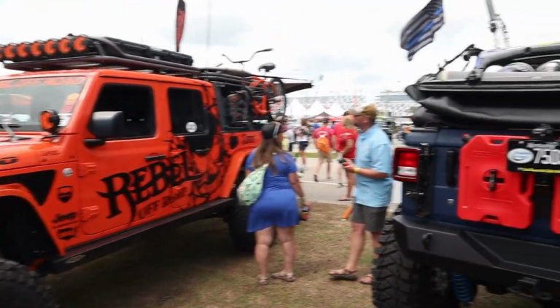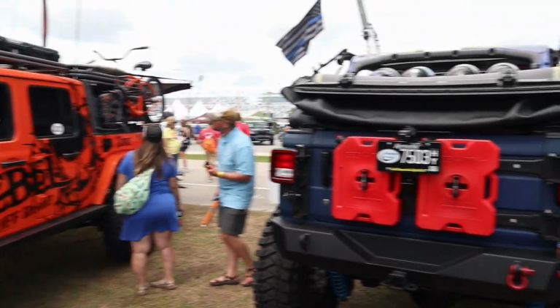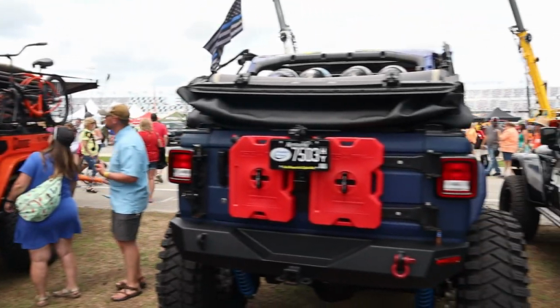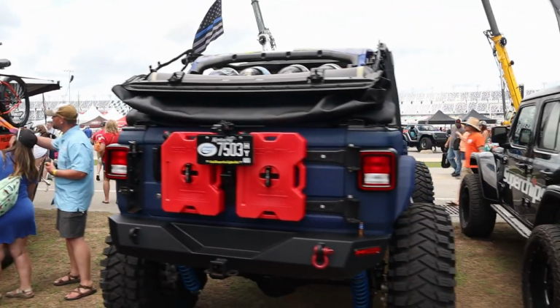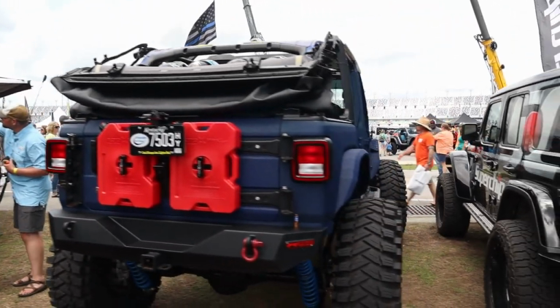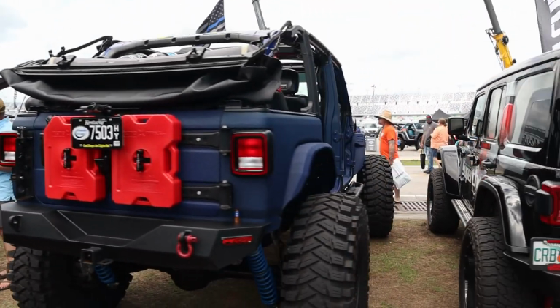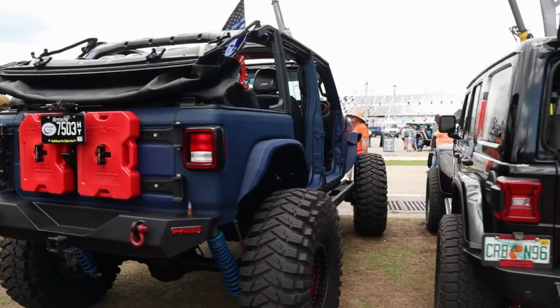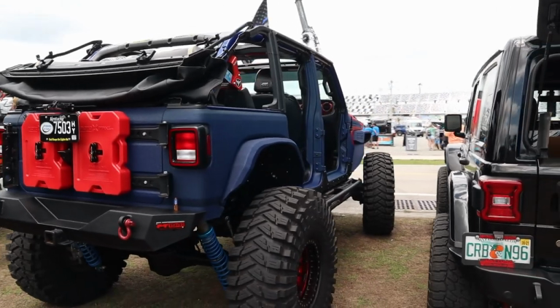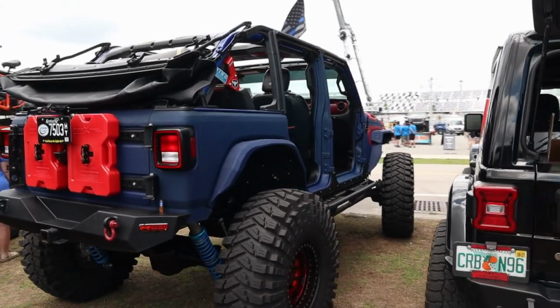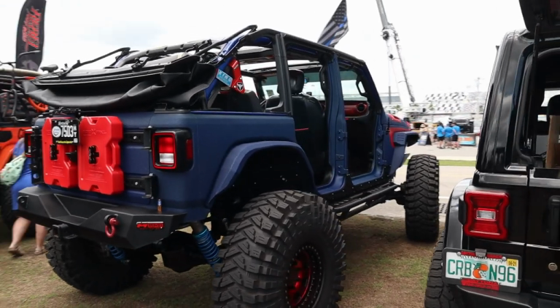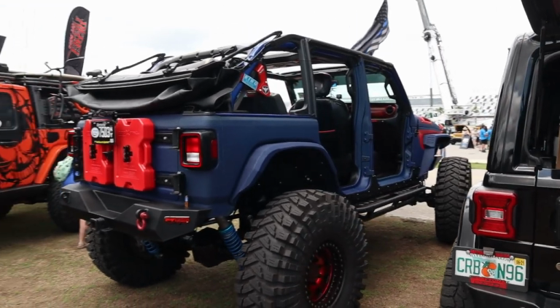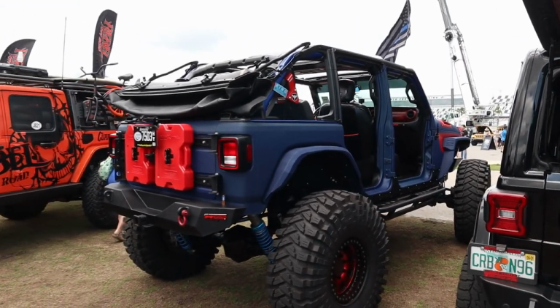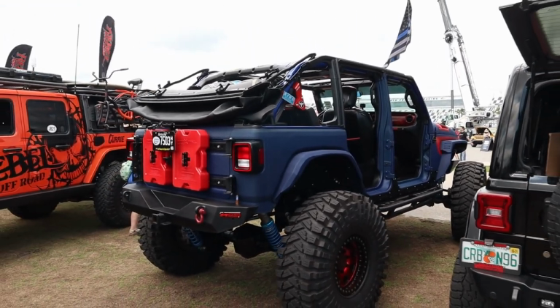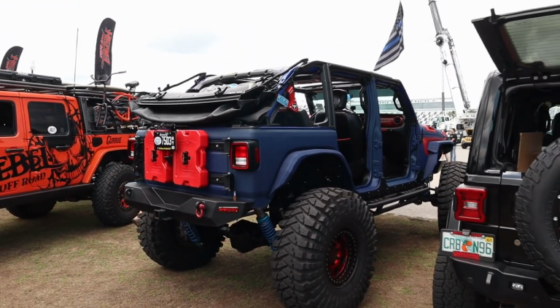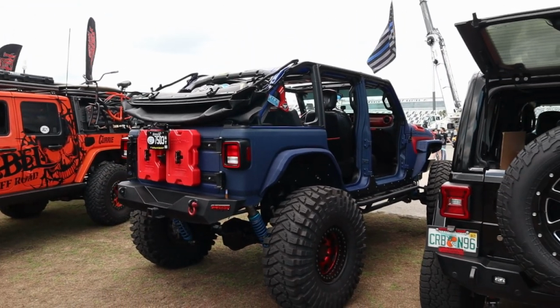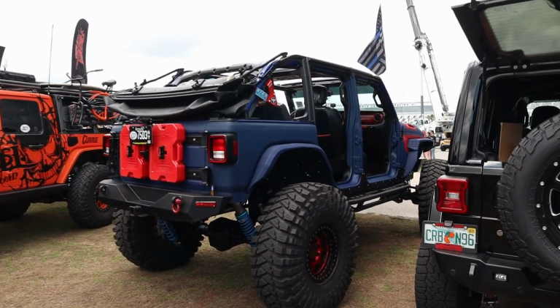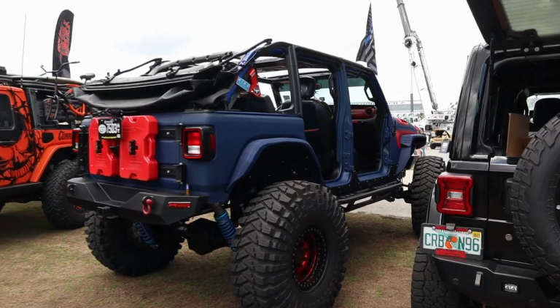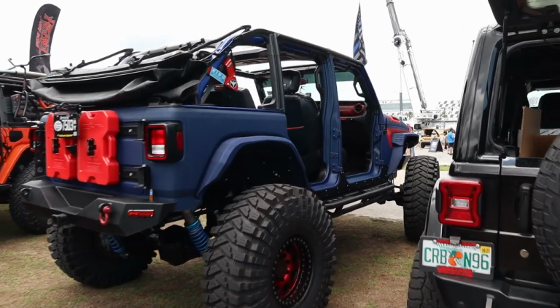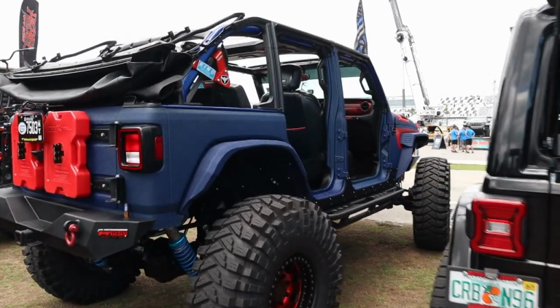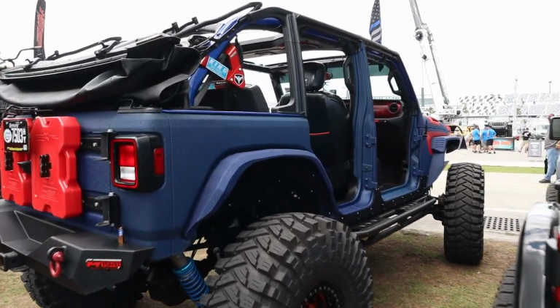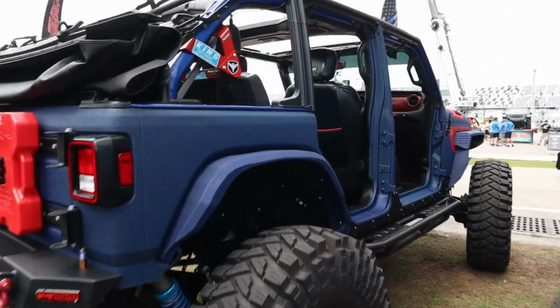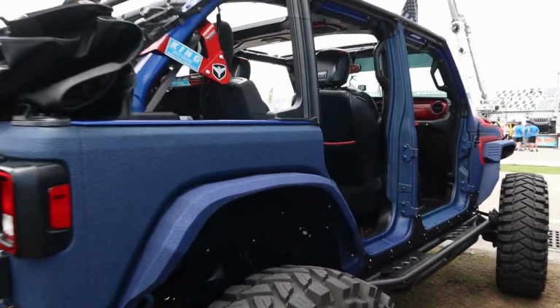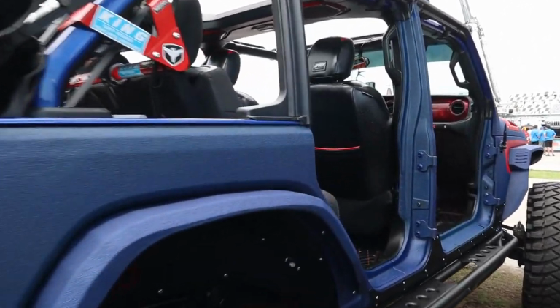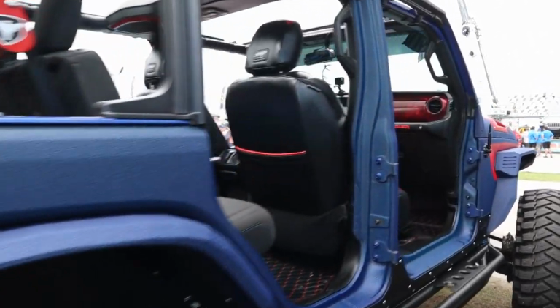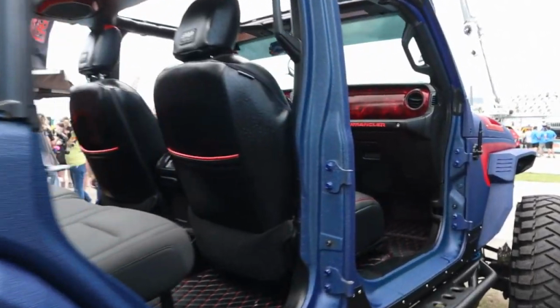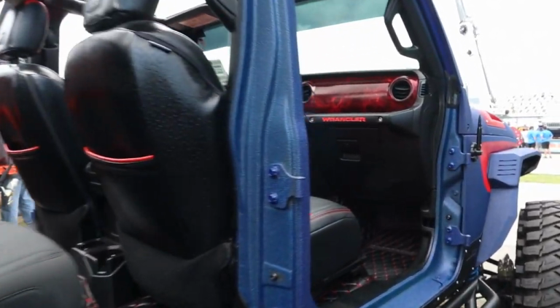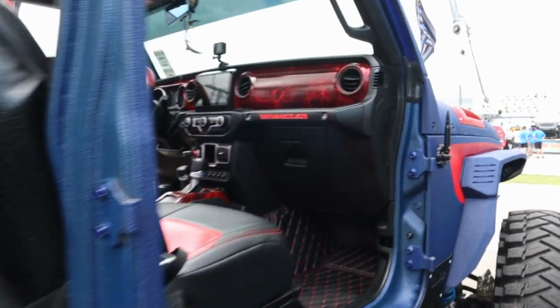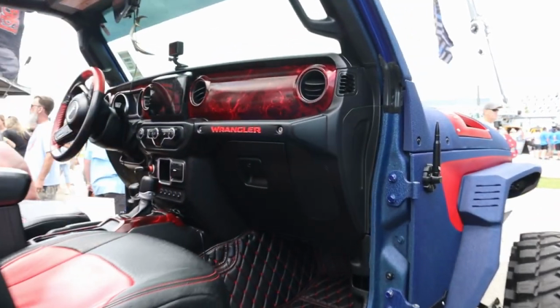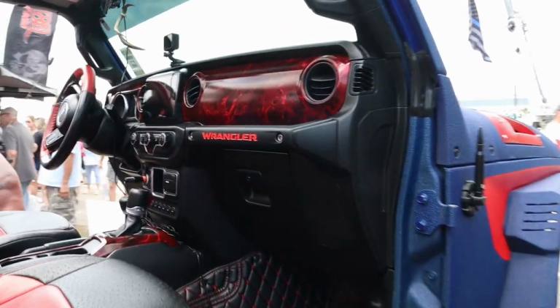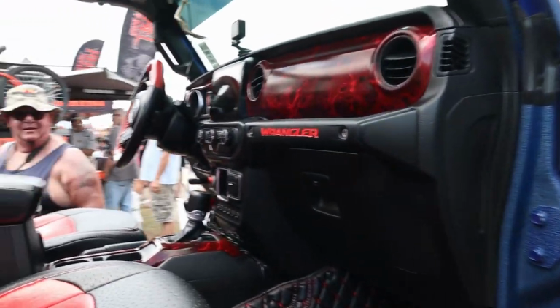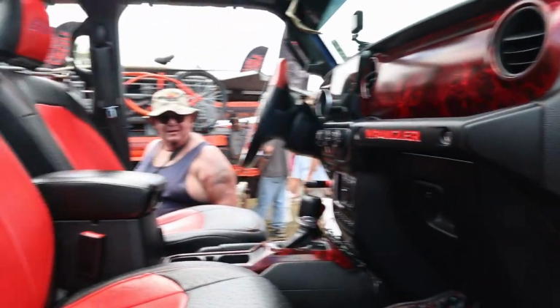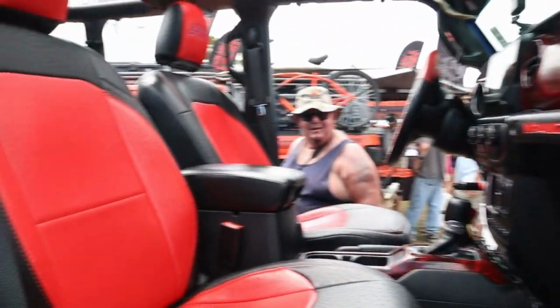It's from Kentucky. It's got Raptor Line Blue coating — I don't believe this one goes off-road much. That is extremely nice but there's not a scratch on it.